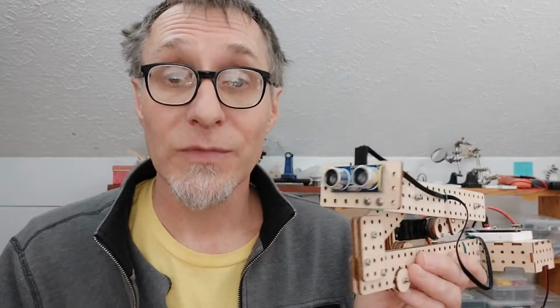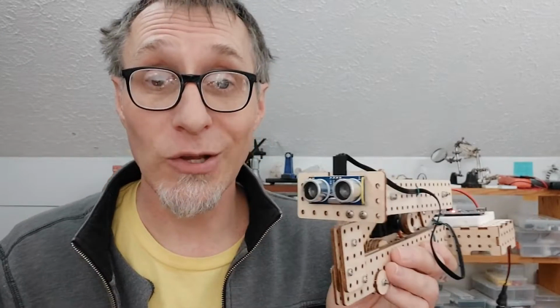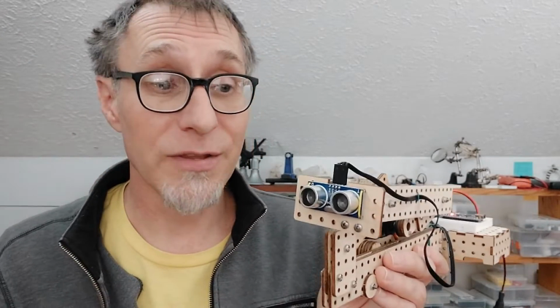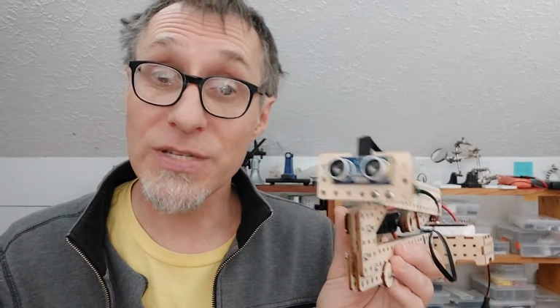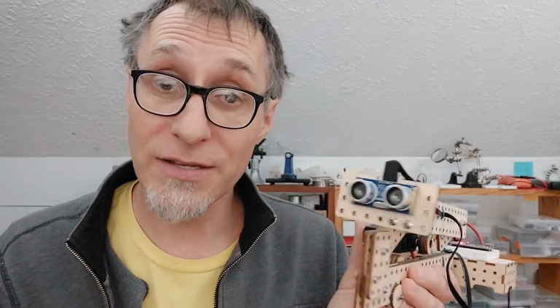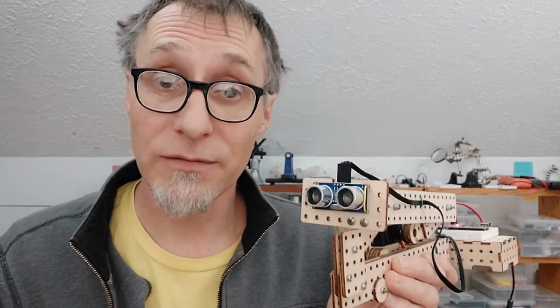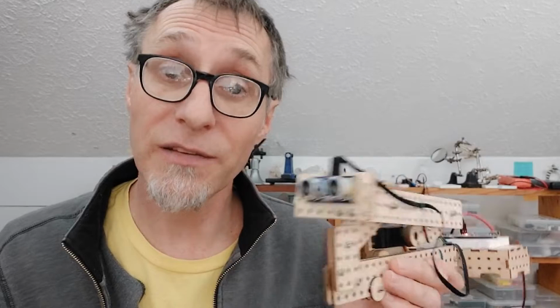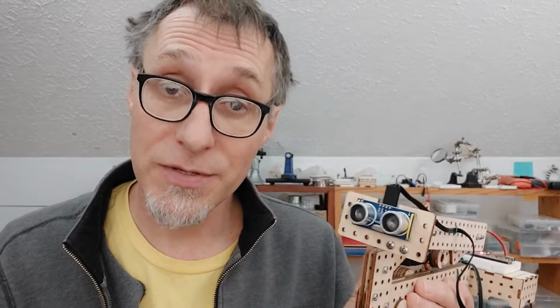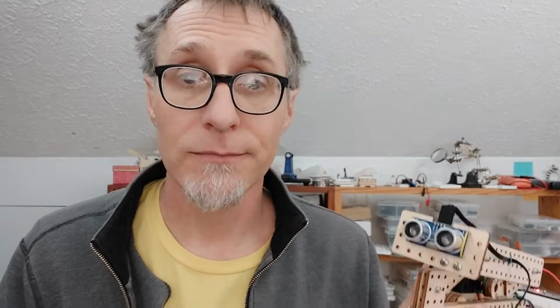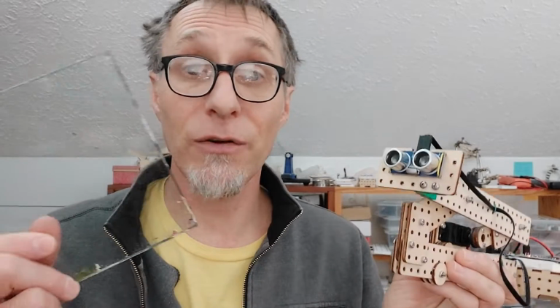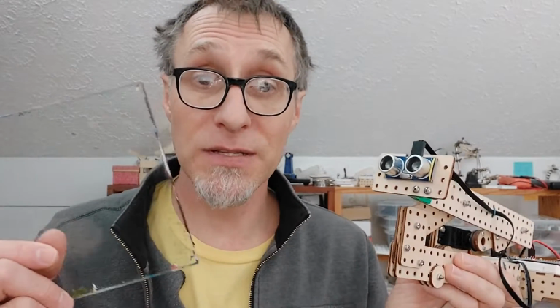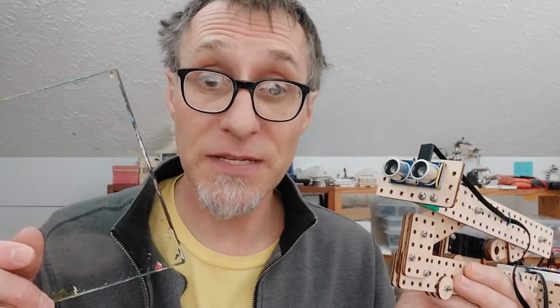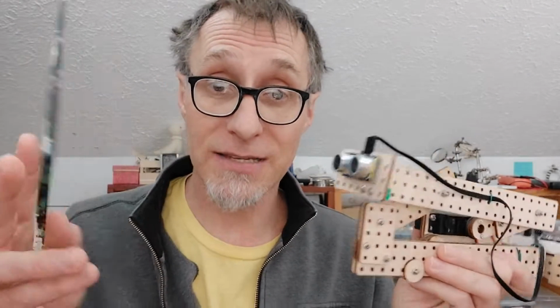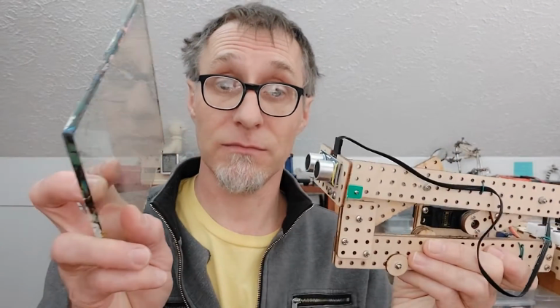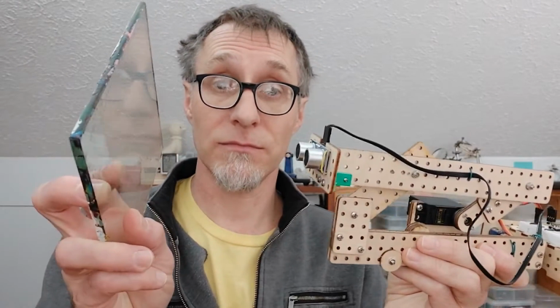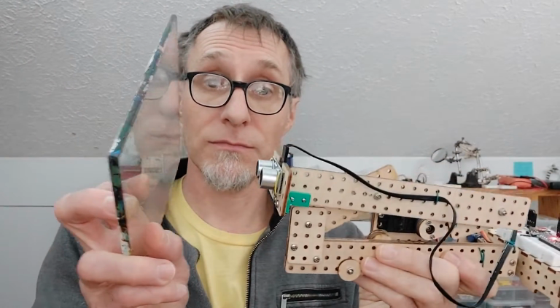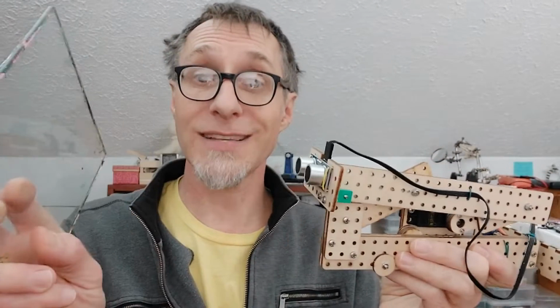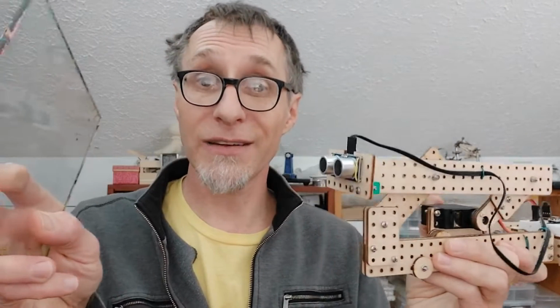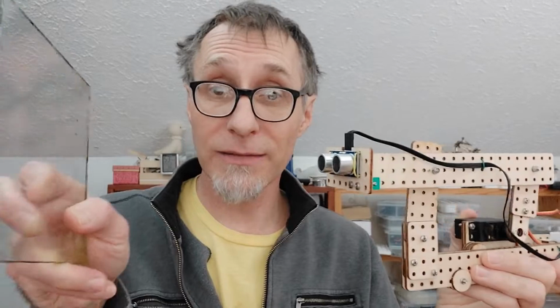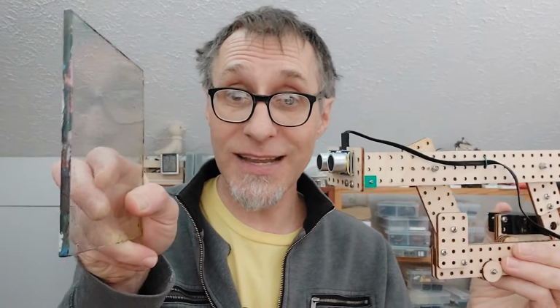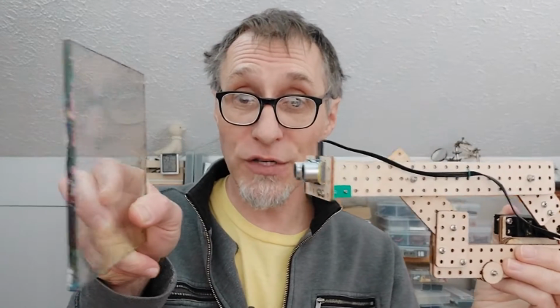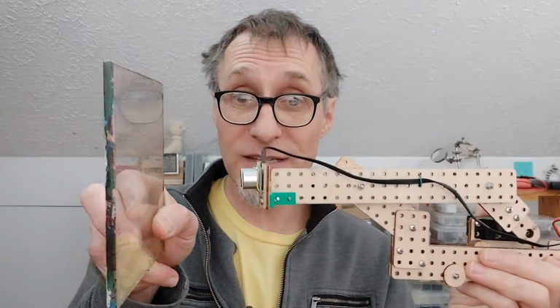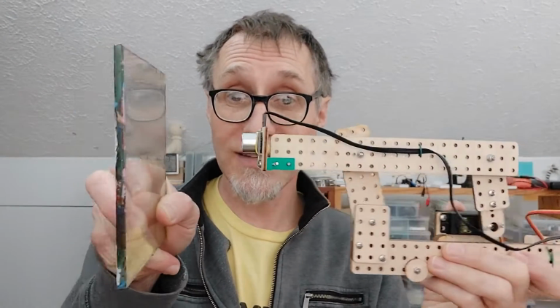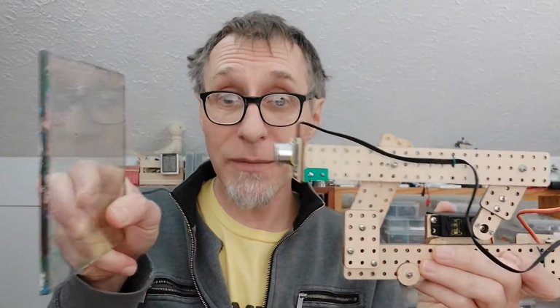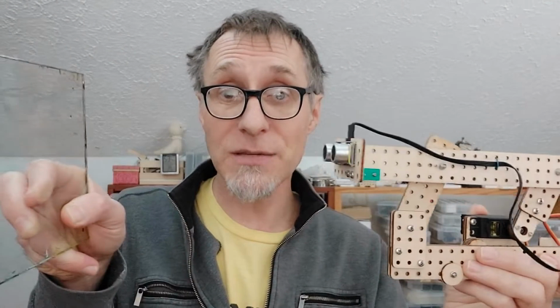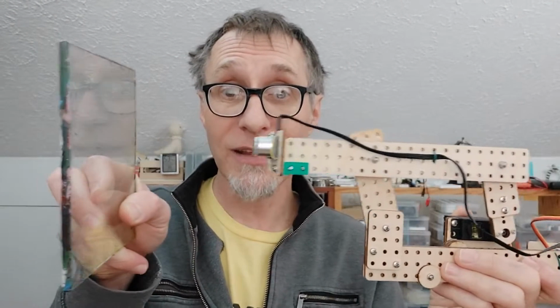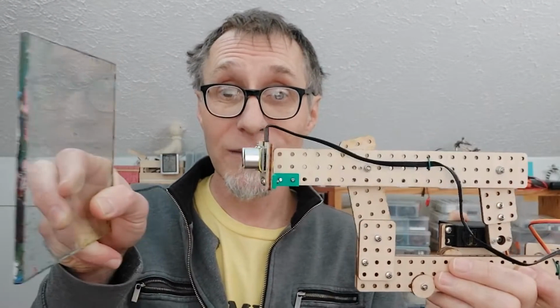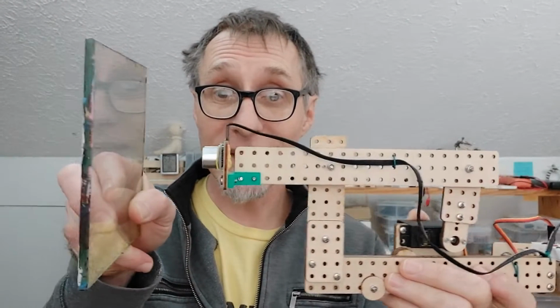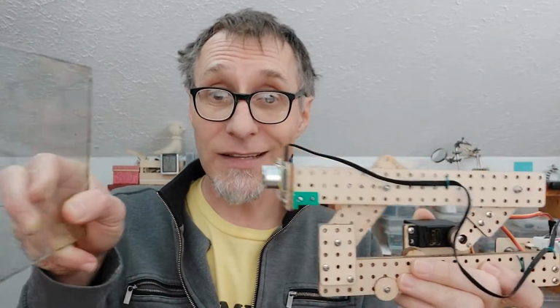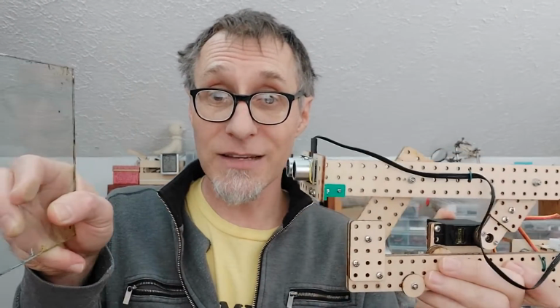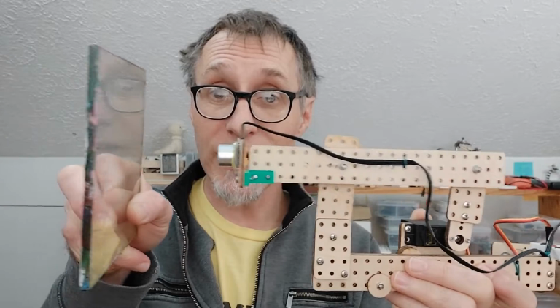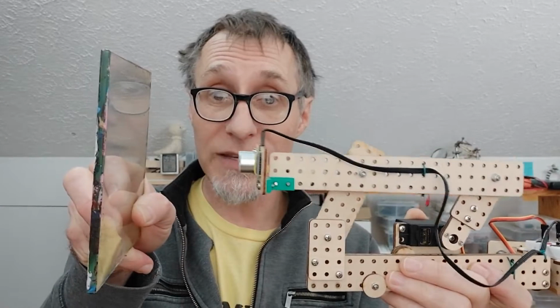Let's take a look at how this ultrasonic sensor can be confused. Let's see how it responds to this piece of glass. Yeah, it's fine — this is a nice hard surface and the sound that bounces back comes back nice and clean. Let's get a good reading off of this.